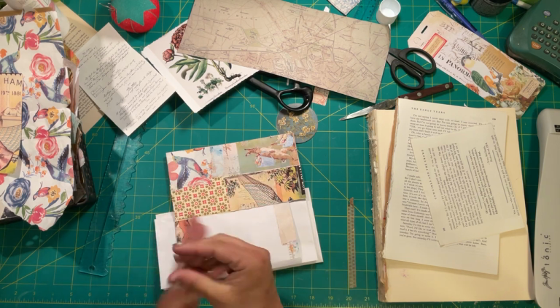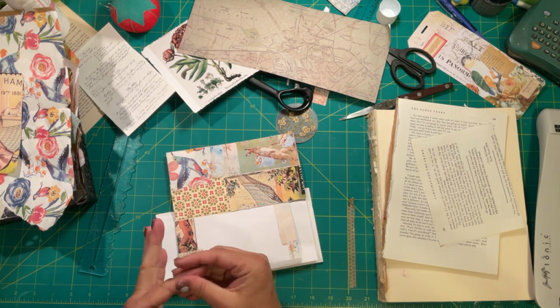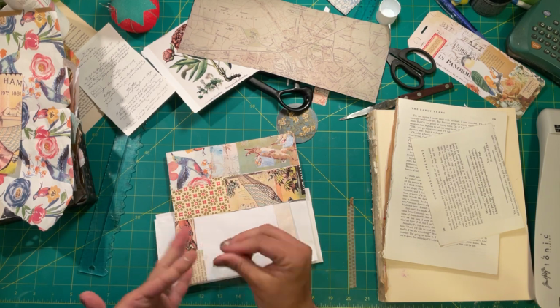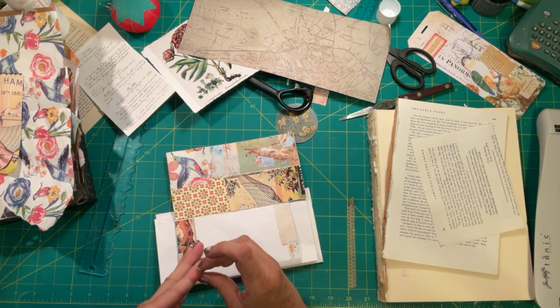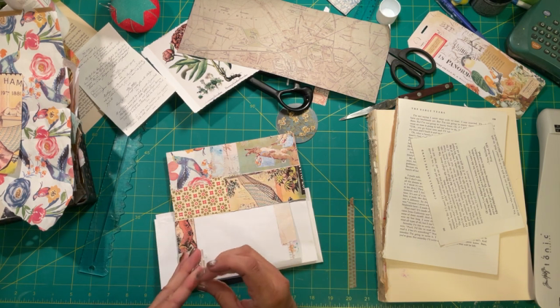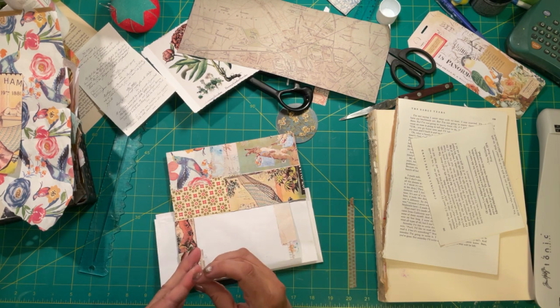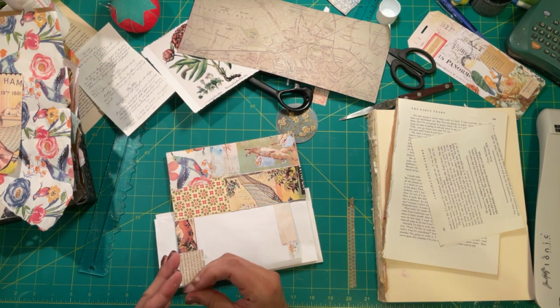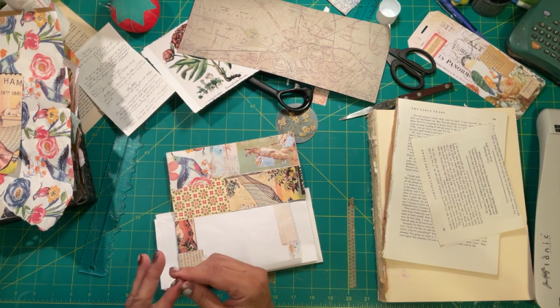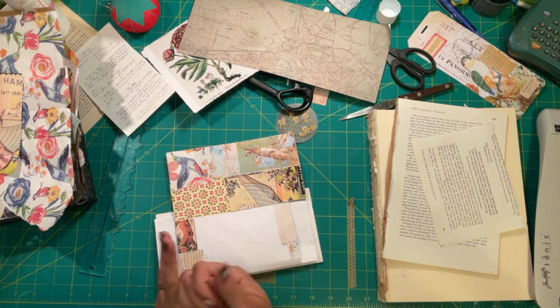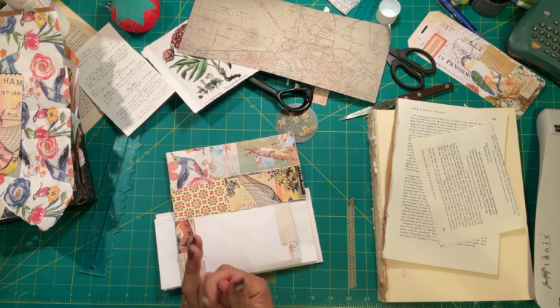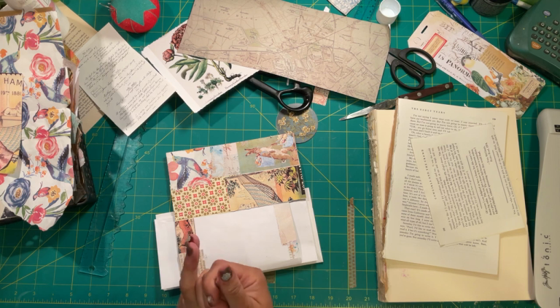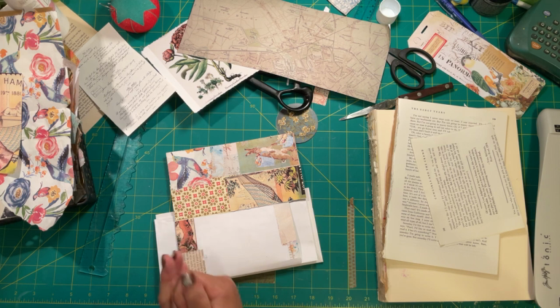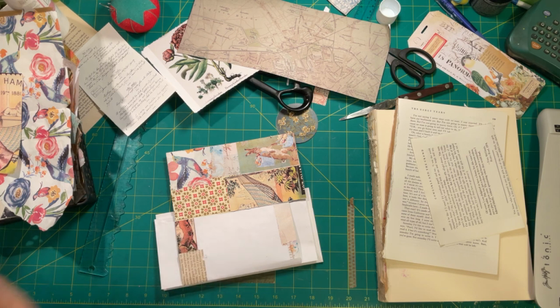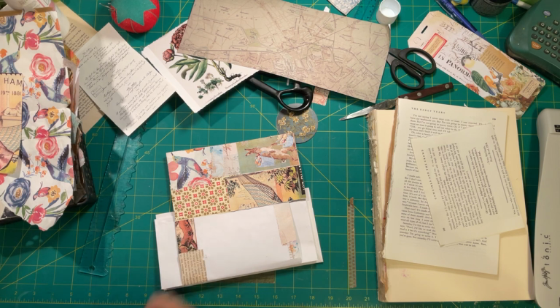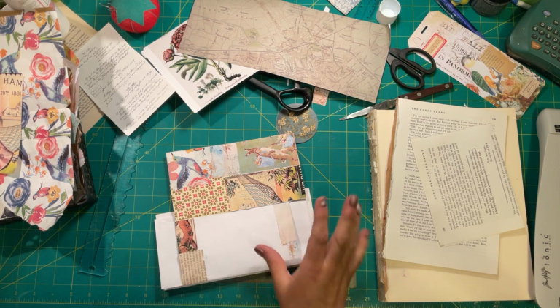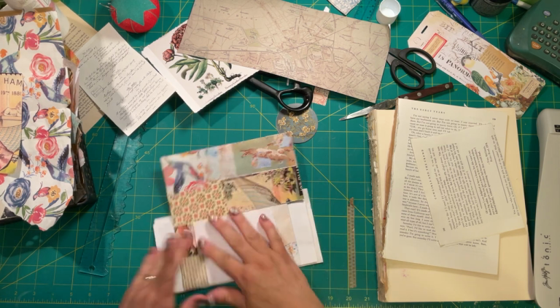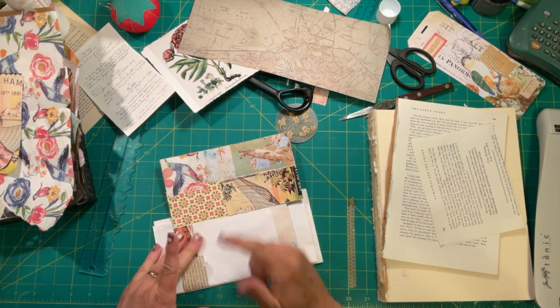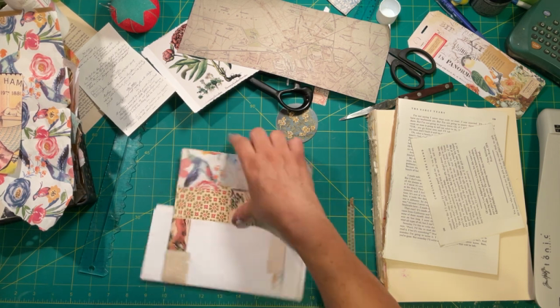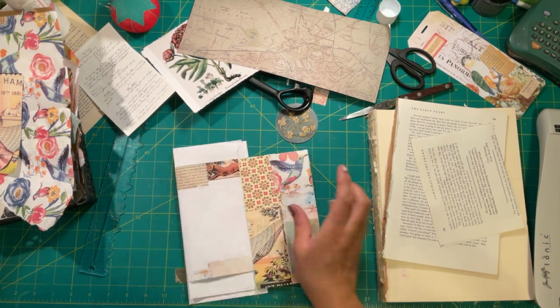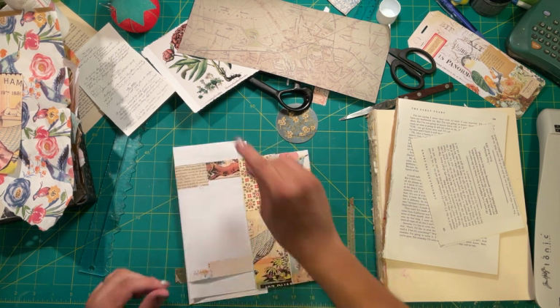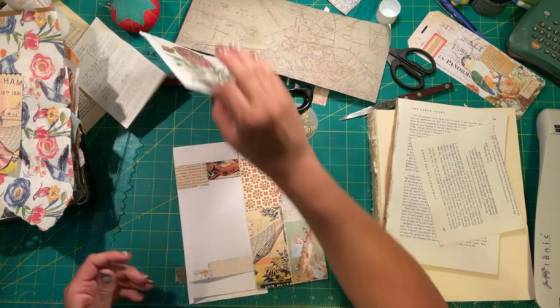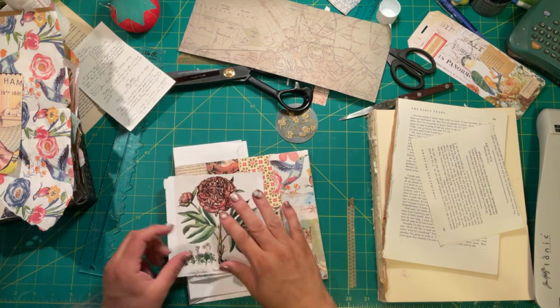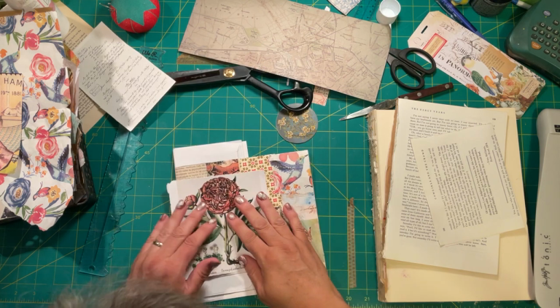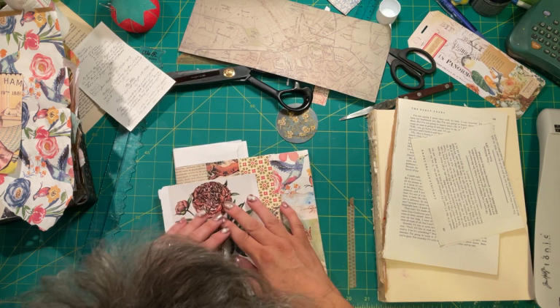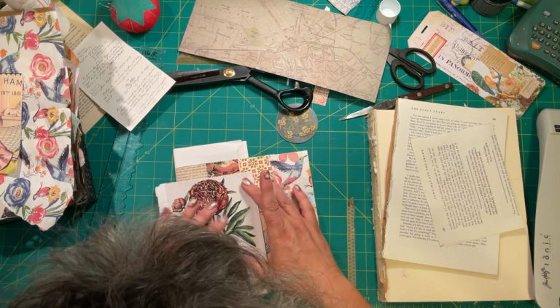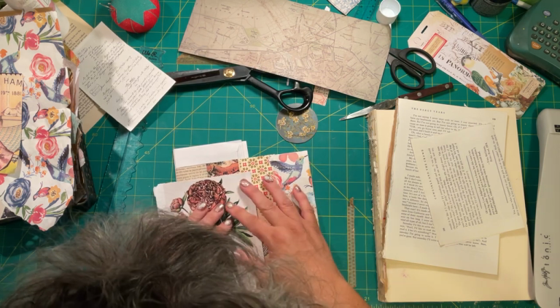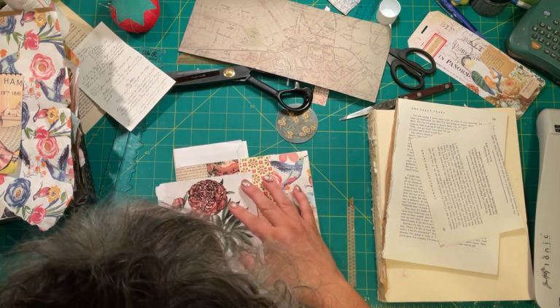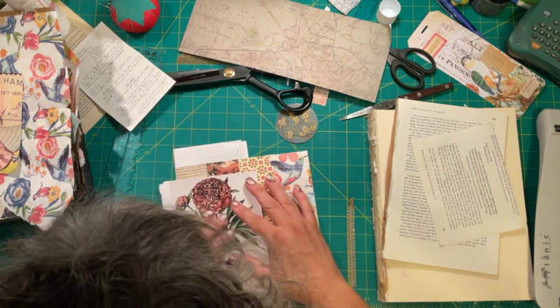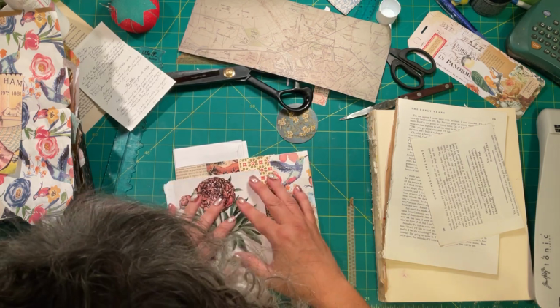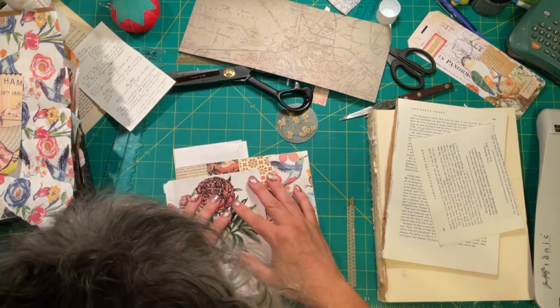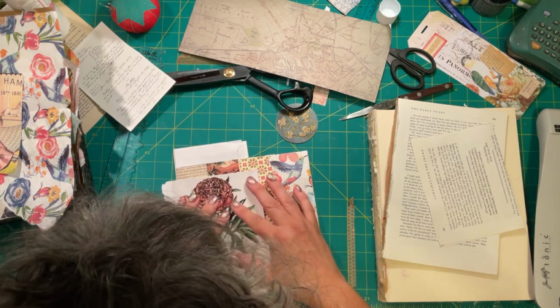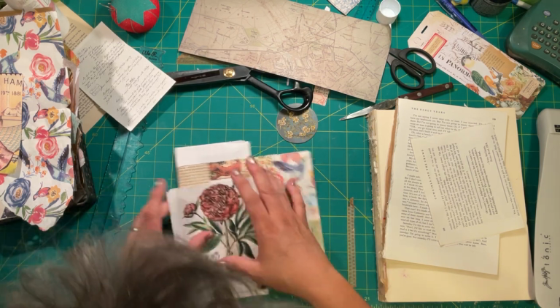I have issues with texture — touch issues. I don't like glue on my fingers. I don't like anything sticky on my fingers — lotion's fine, but things like that just kill me.